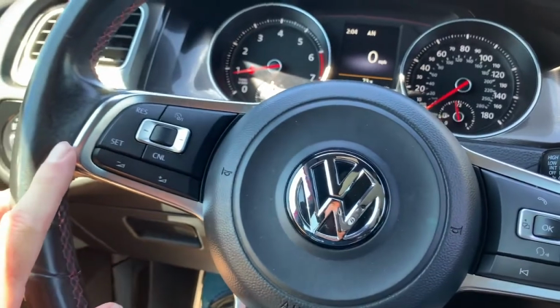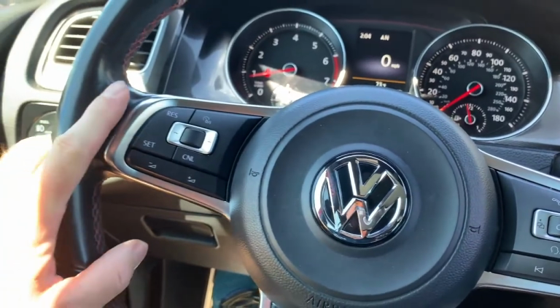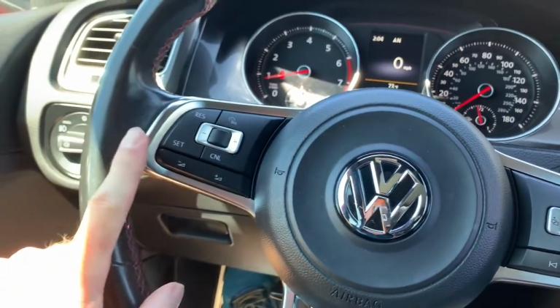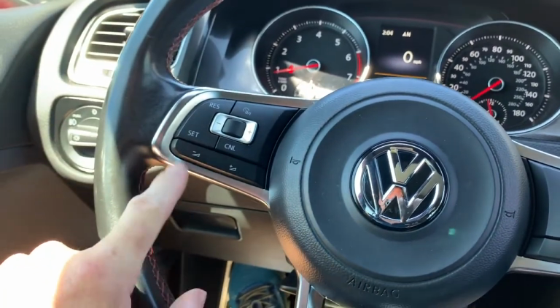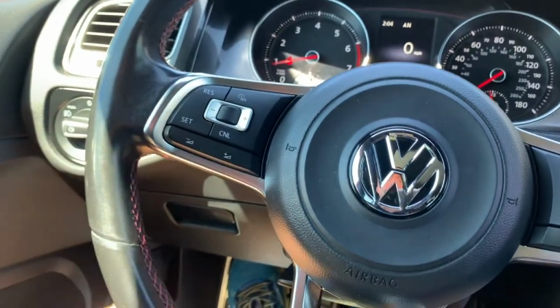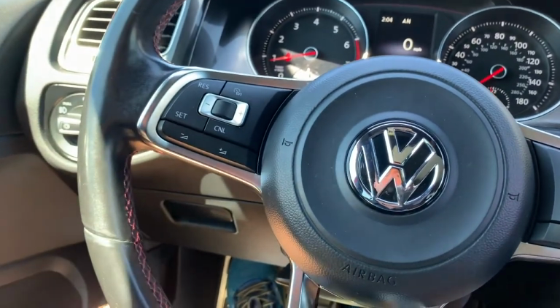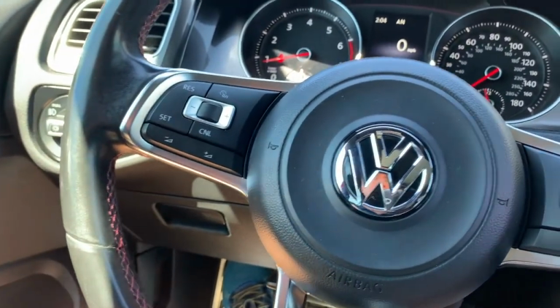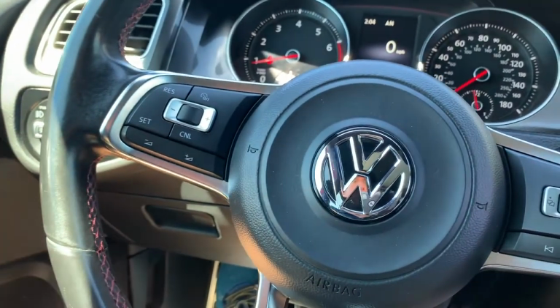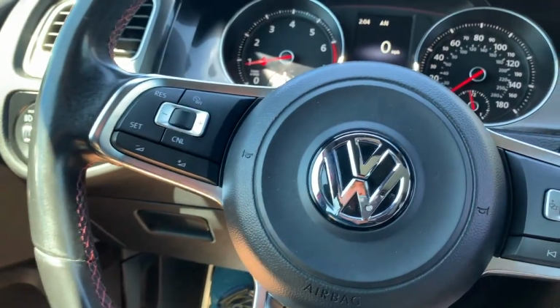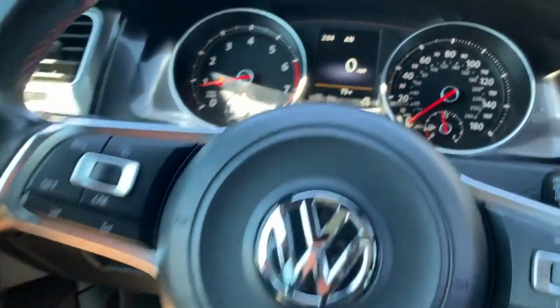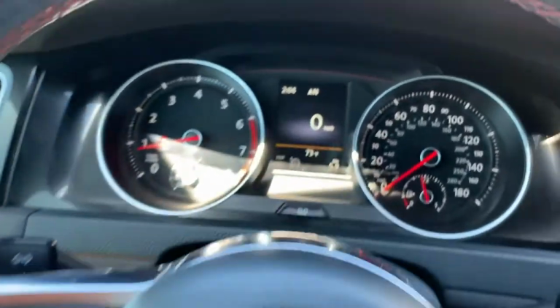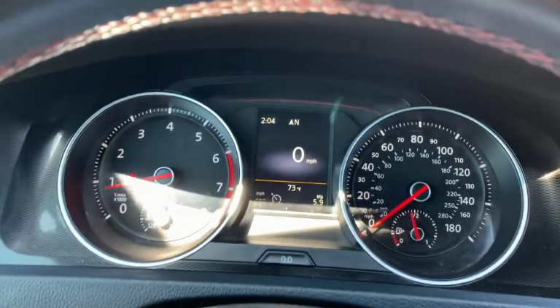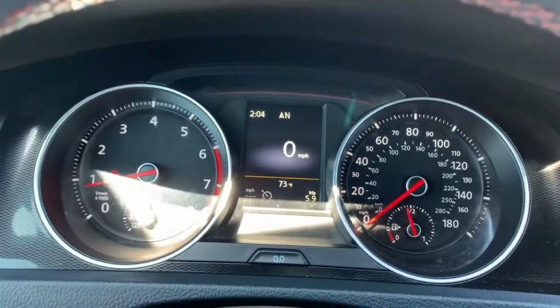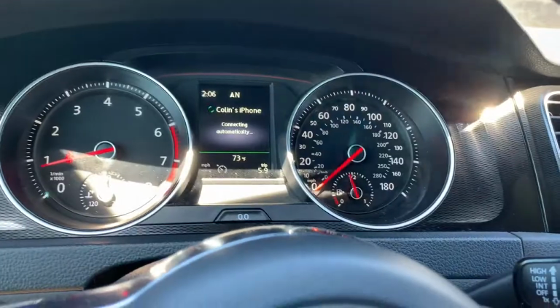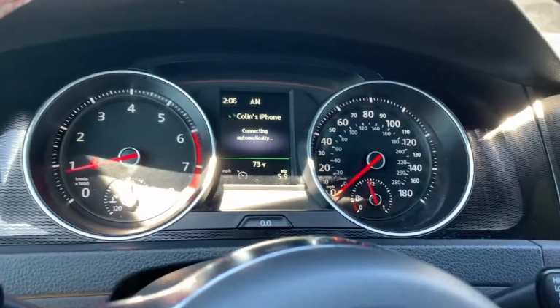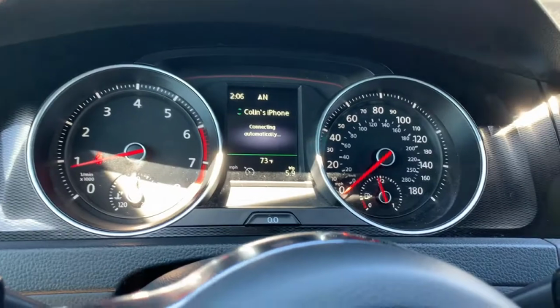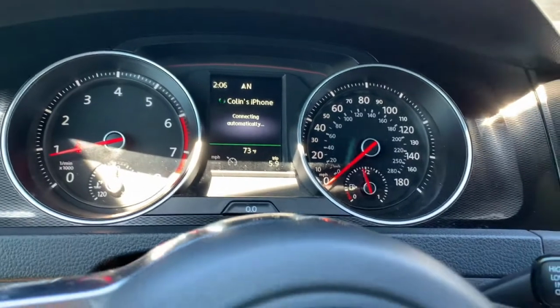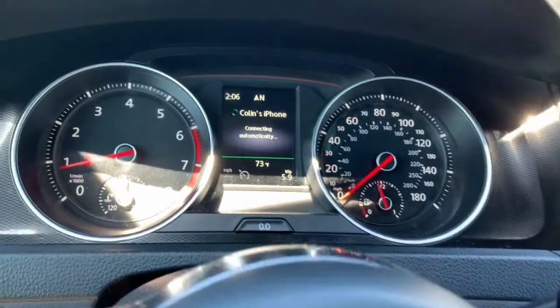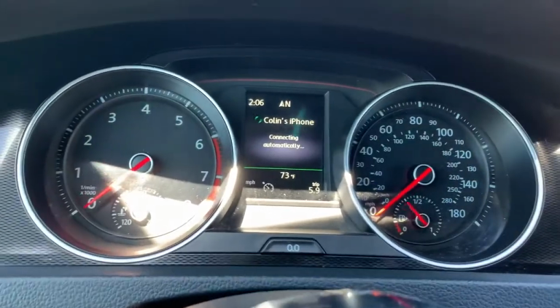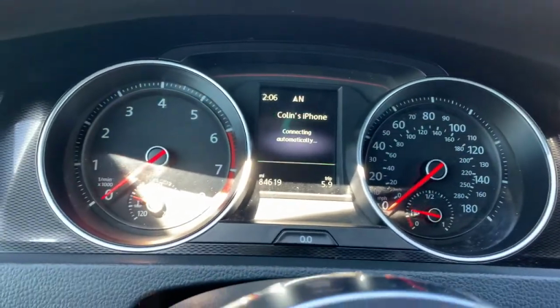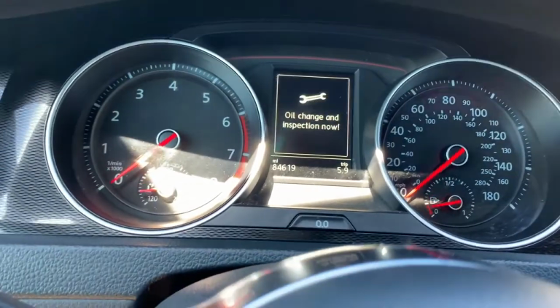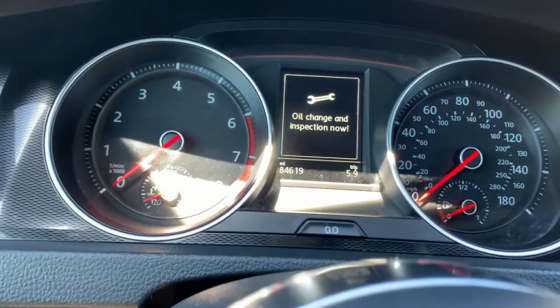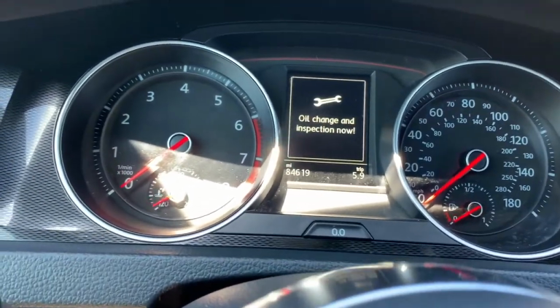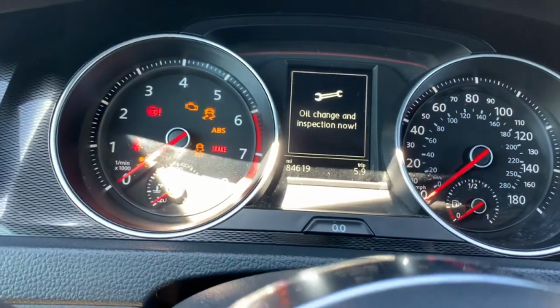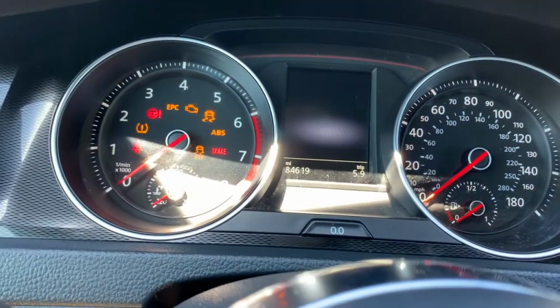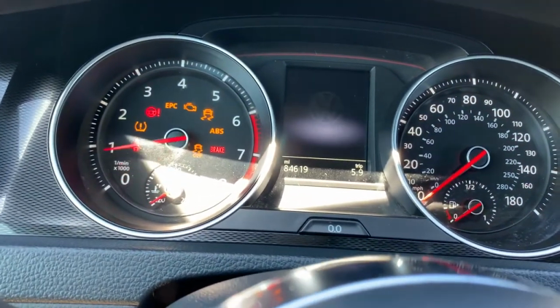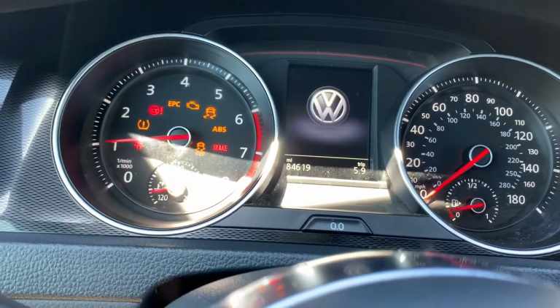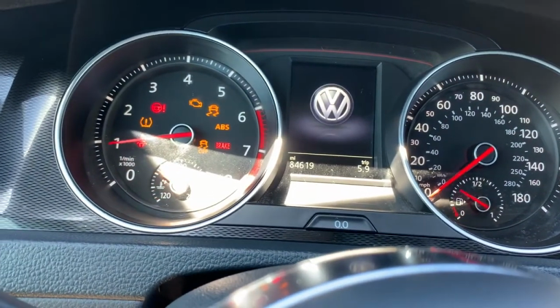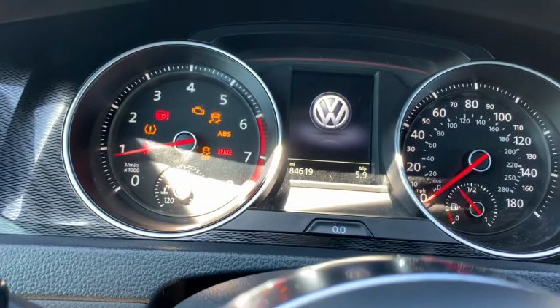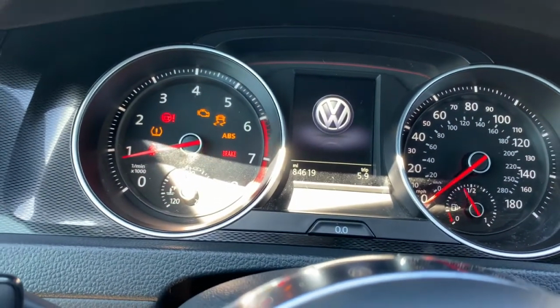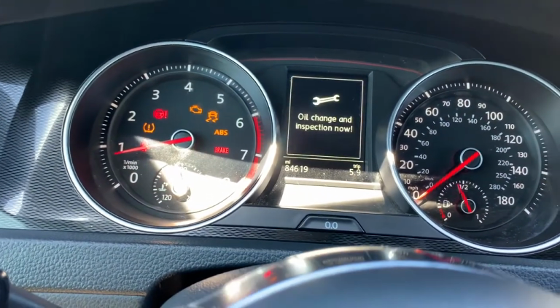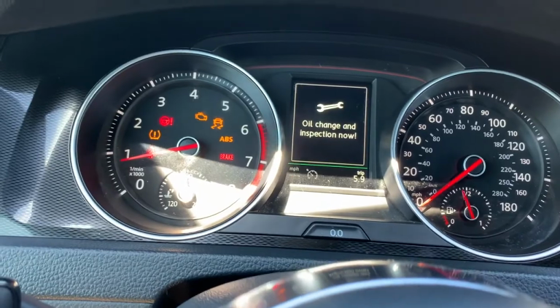Right here you have your cruise control and your push-to-talk, and your other toggles. You can see the mileage on it — it has 84,619 miles on it.